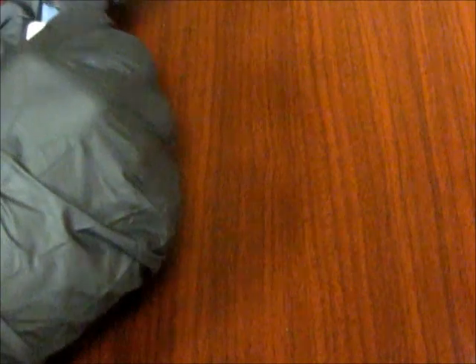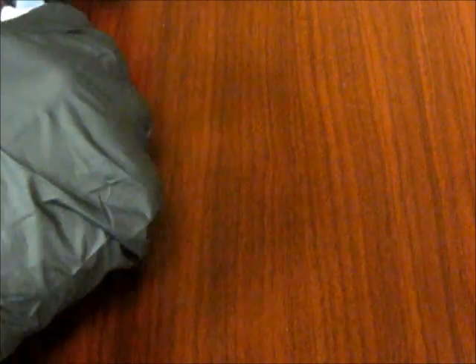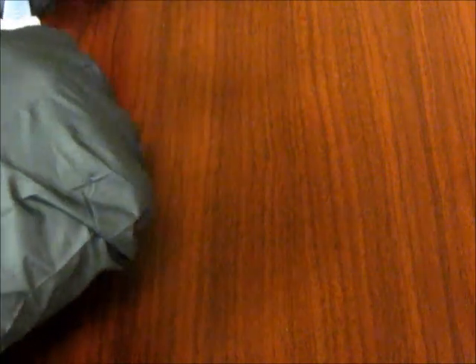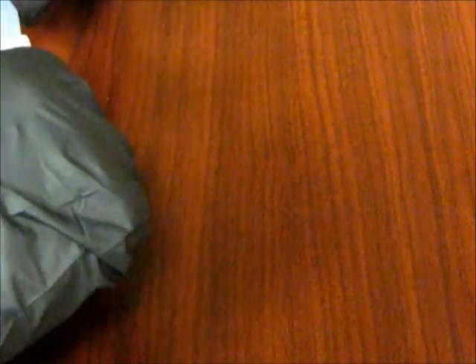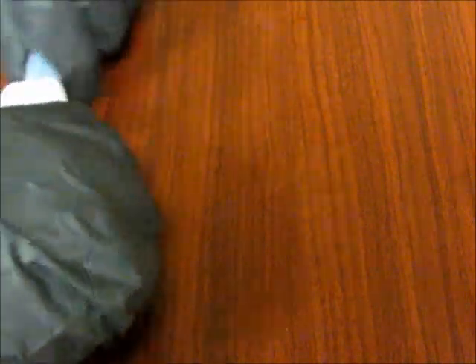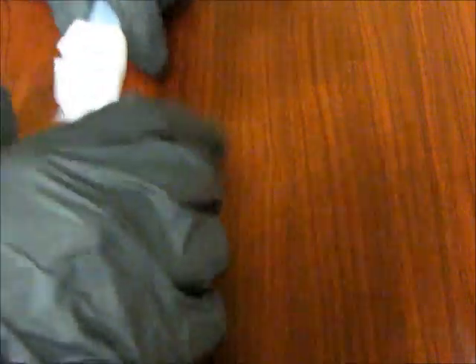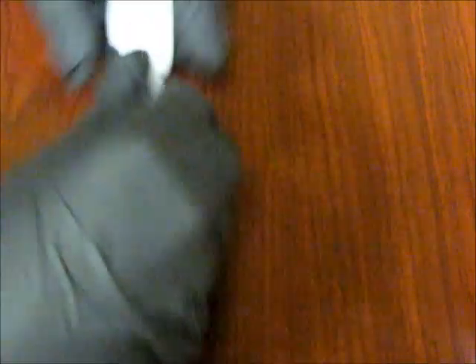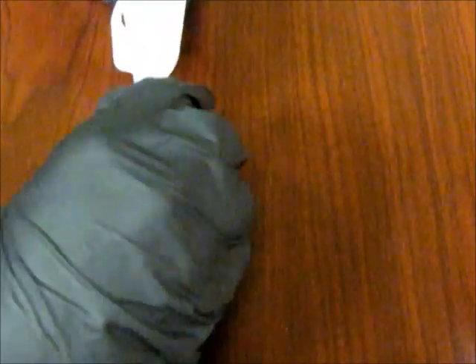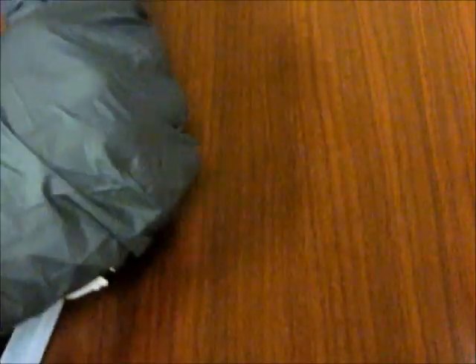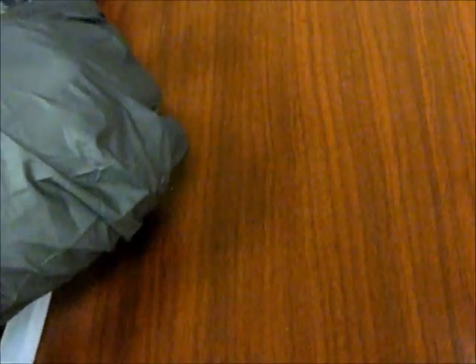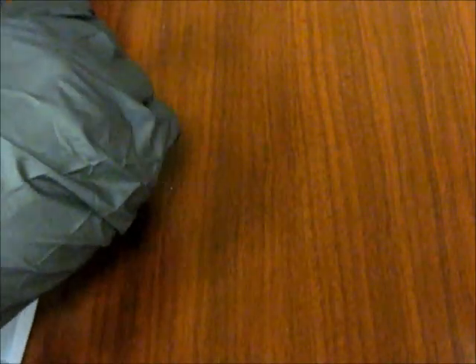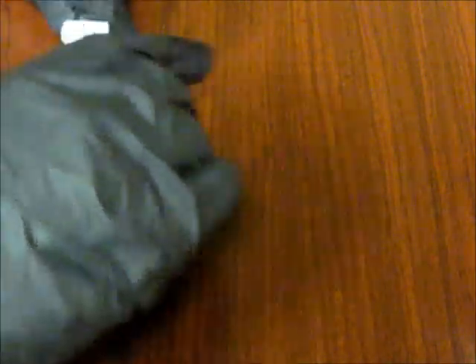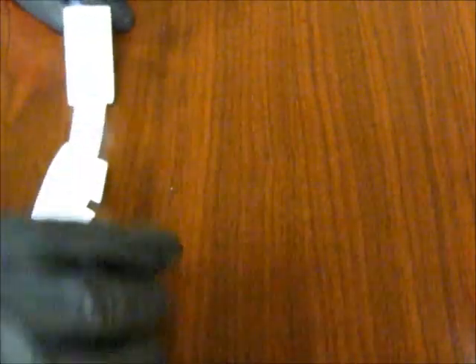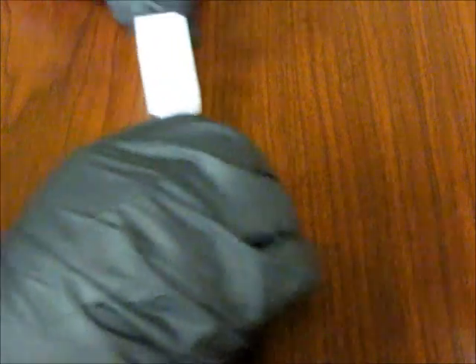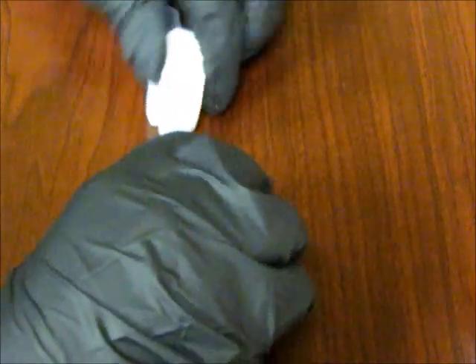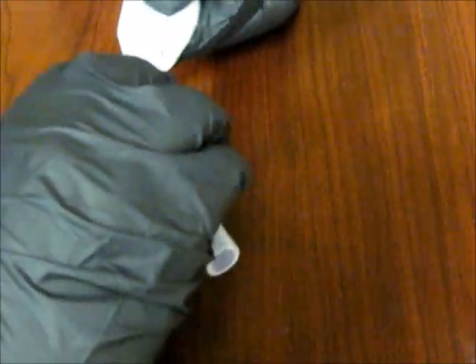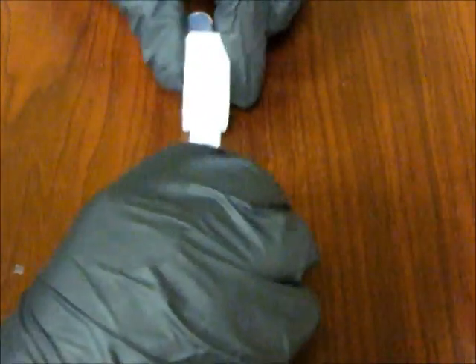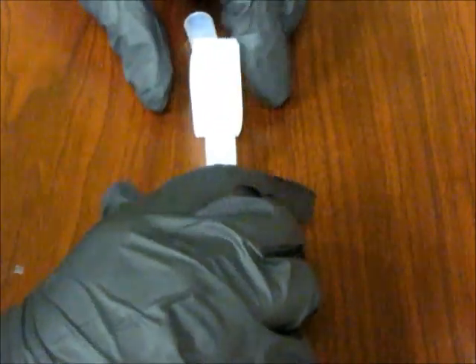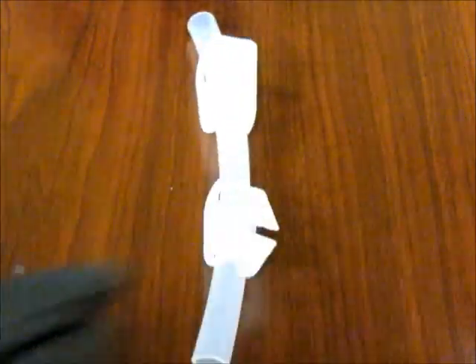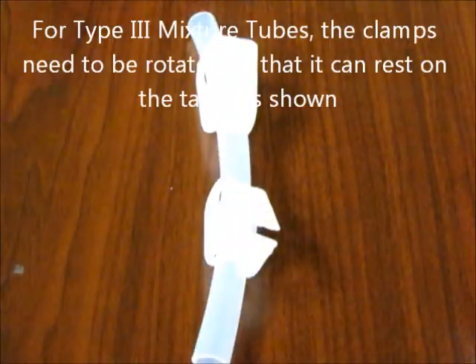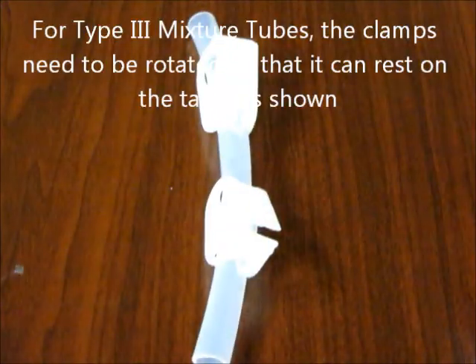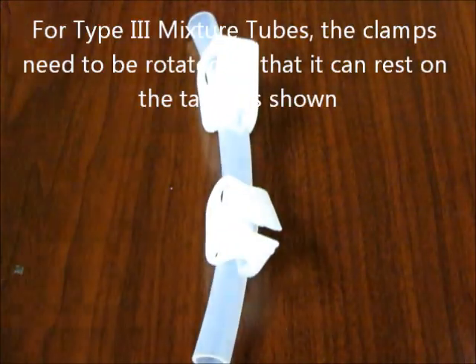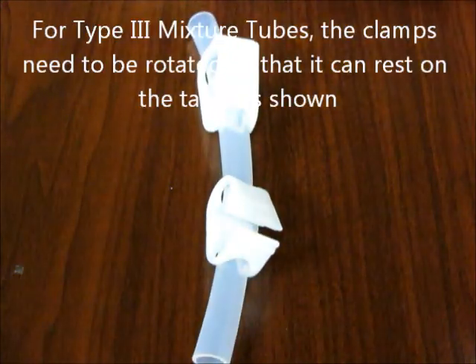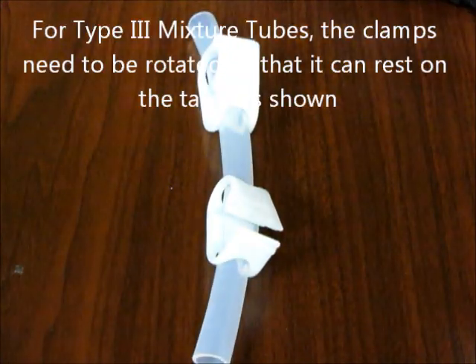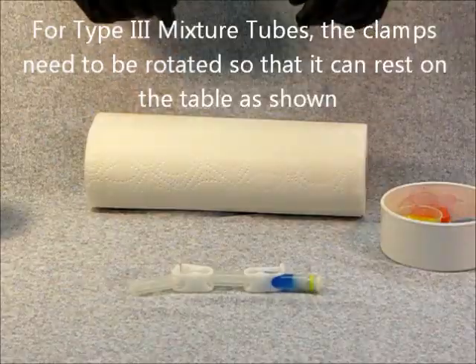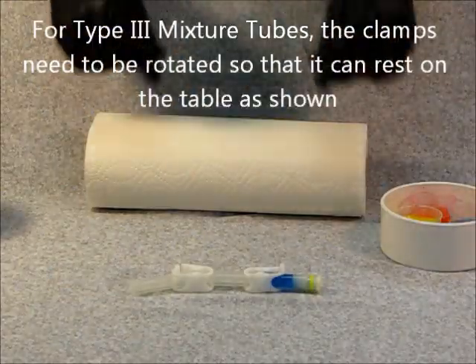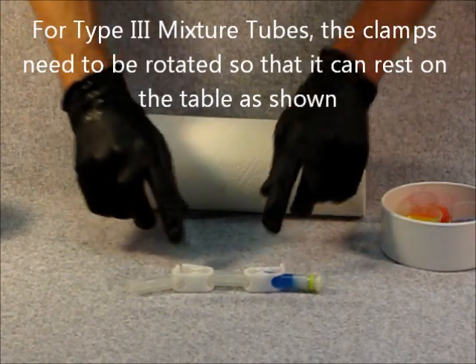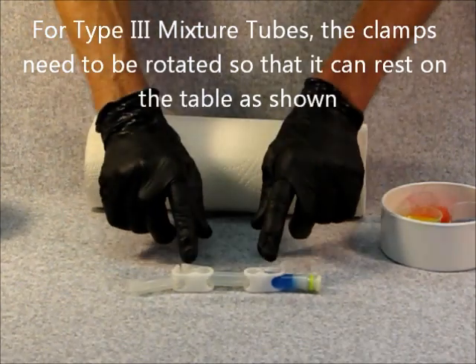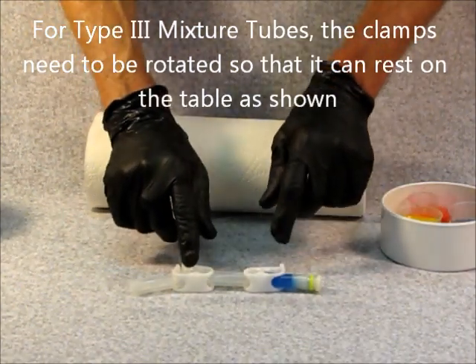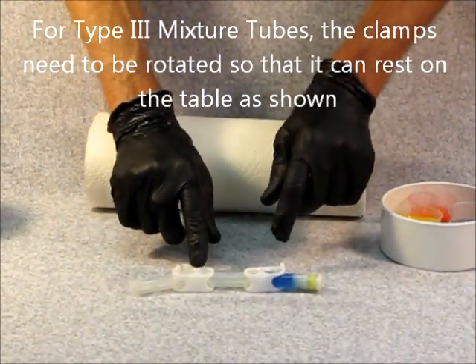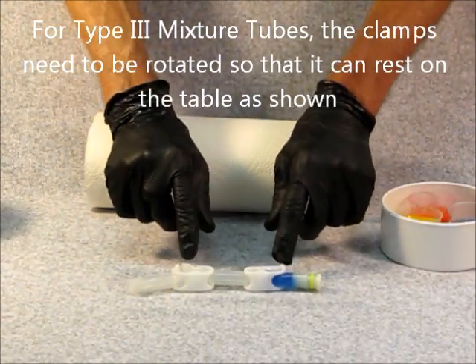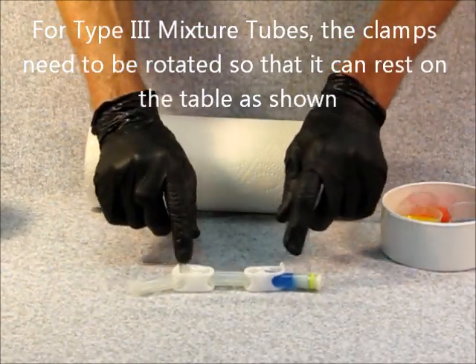The tube should now look like this. For a type 3 mixture tube, the clamps need to be rotated so it can rest on the table as shown here.